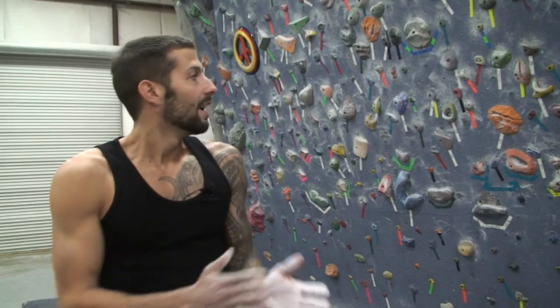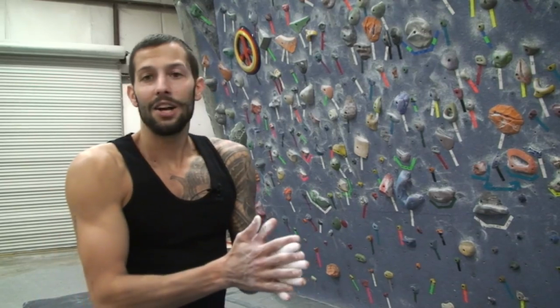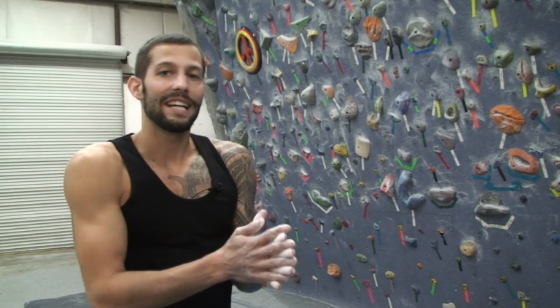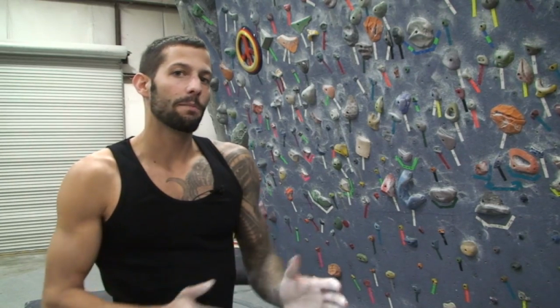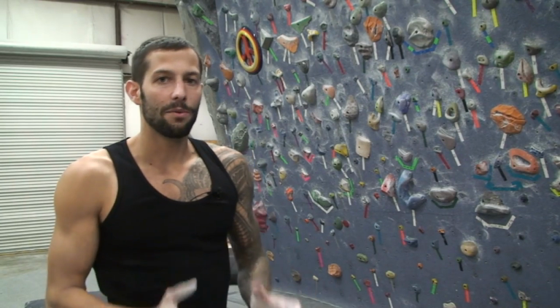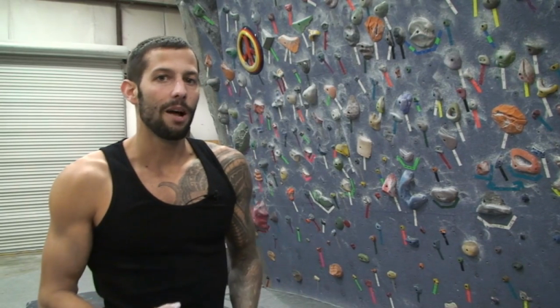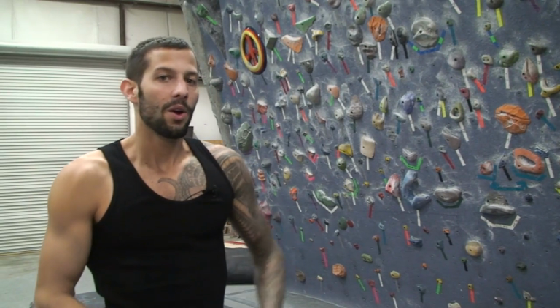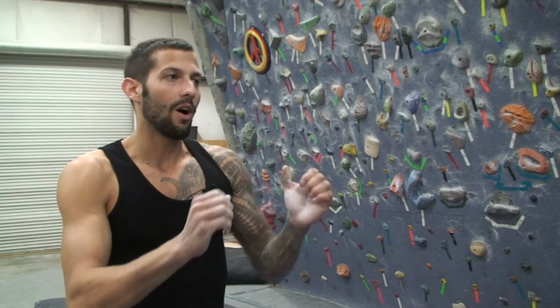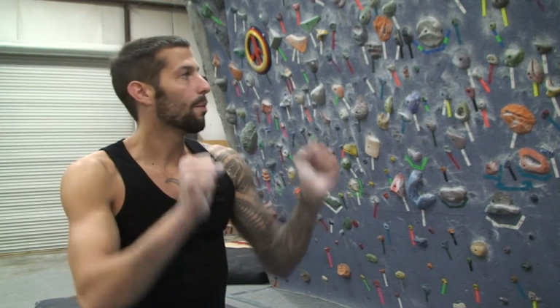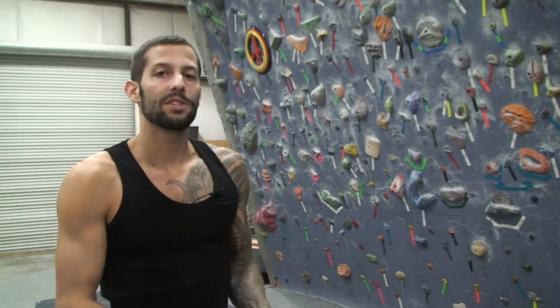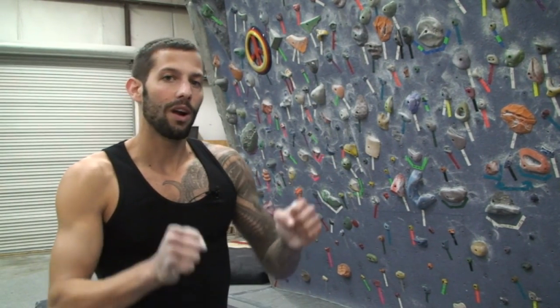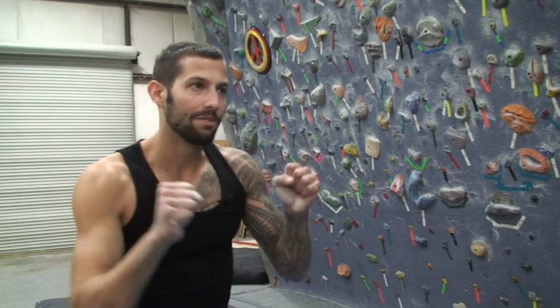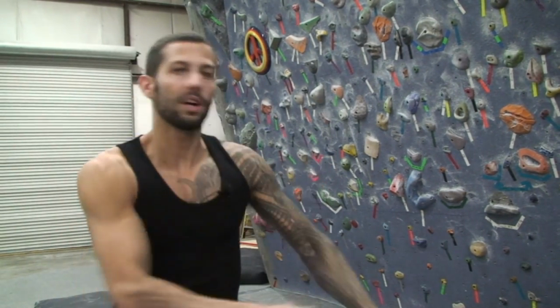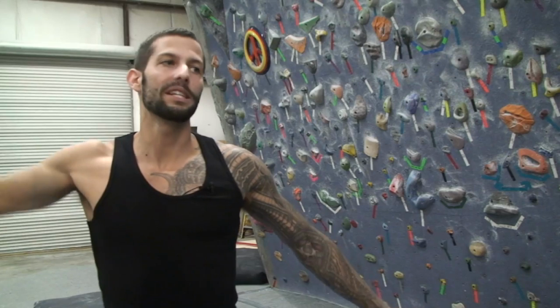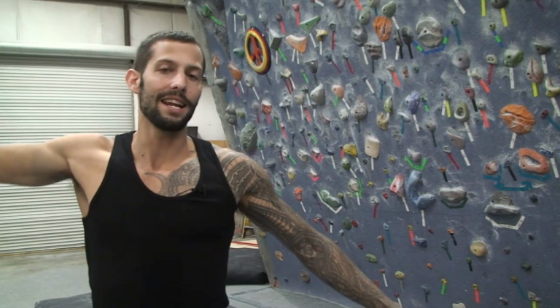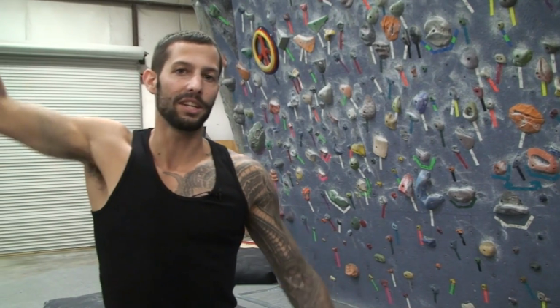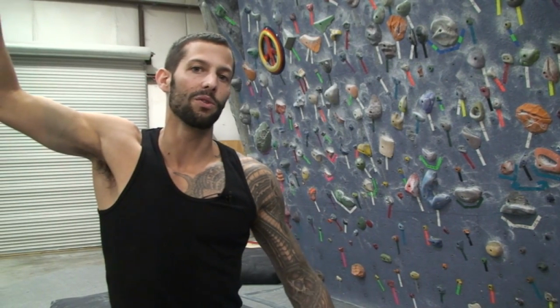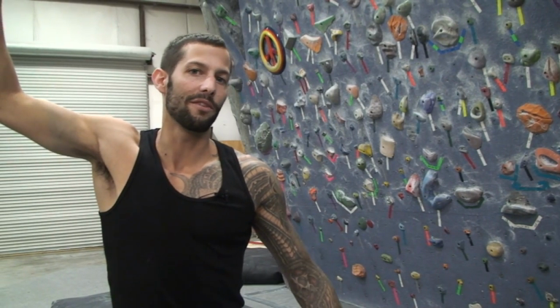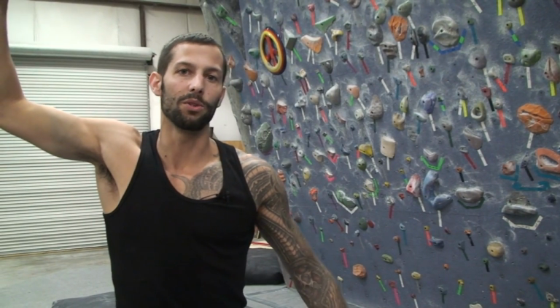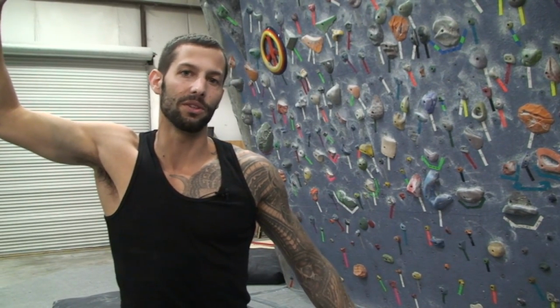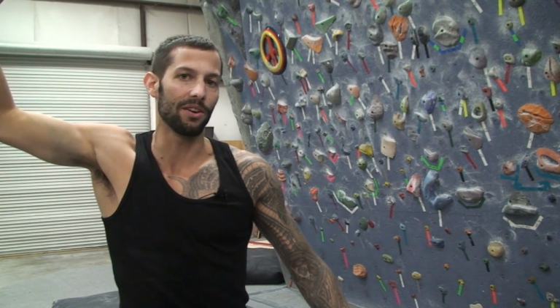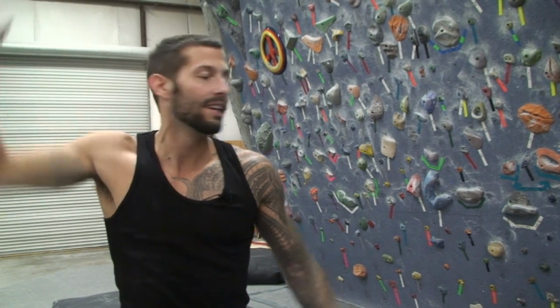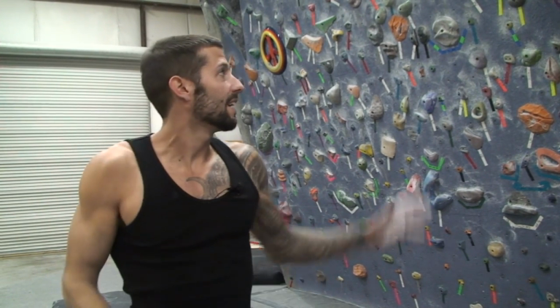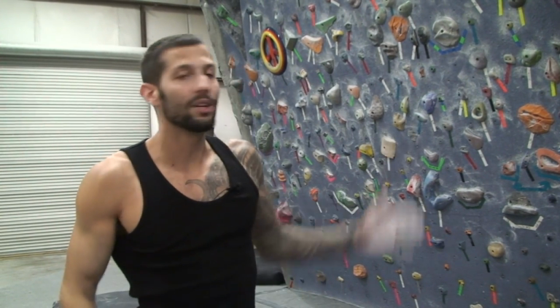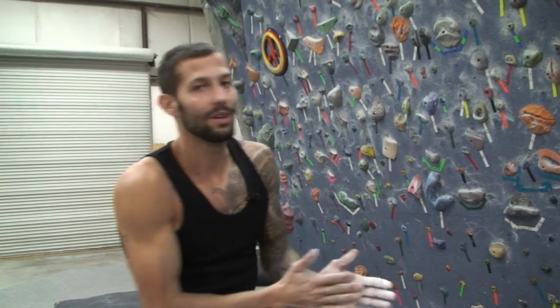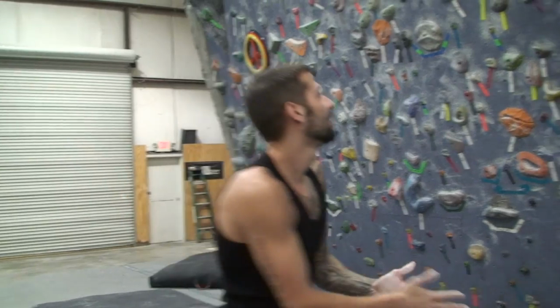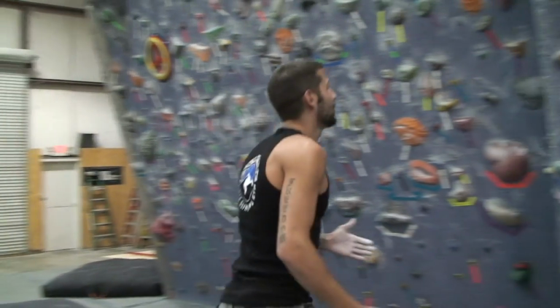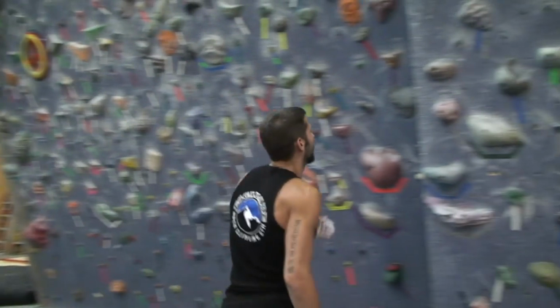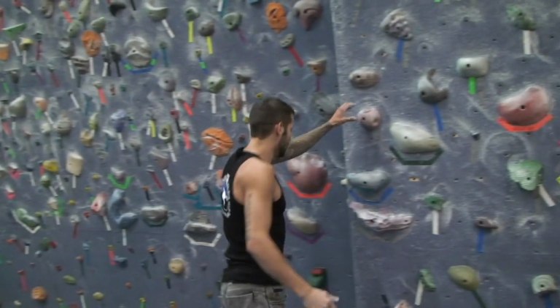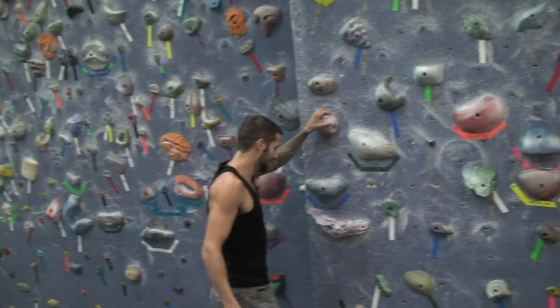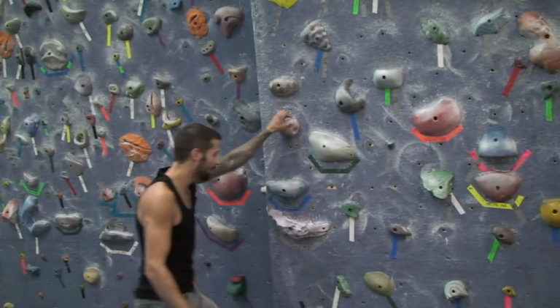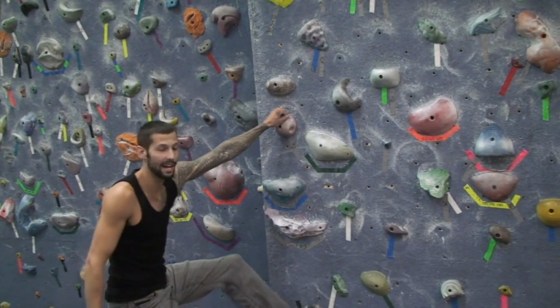A dyno is a dynamic movement in rock climbing where all four points of contact leave the wall, or a very quick movement is made and you stick a hold far away from the hold you originally started on. Today I'm going to show you on an indoor rock climbing wall how to do a dyno.